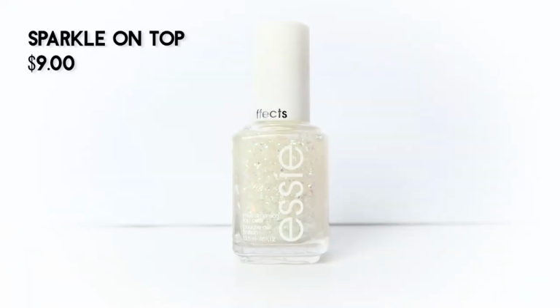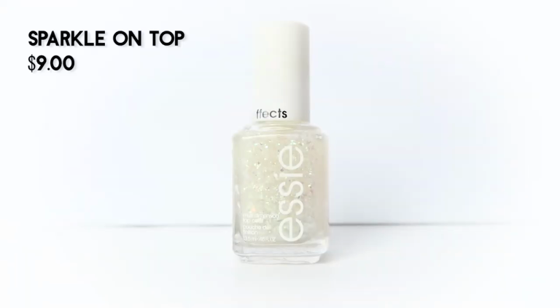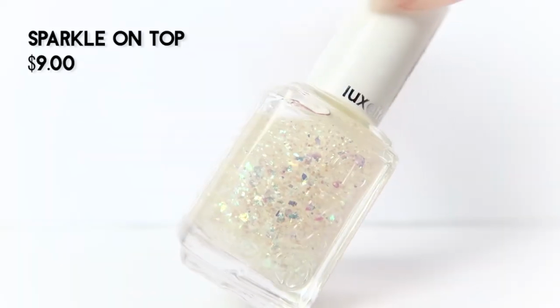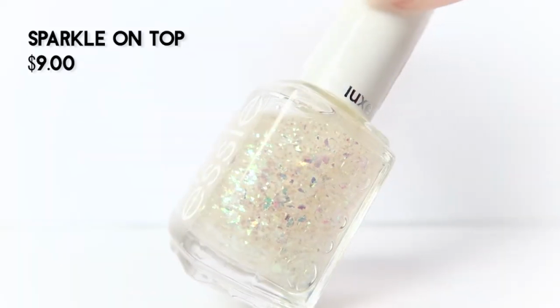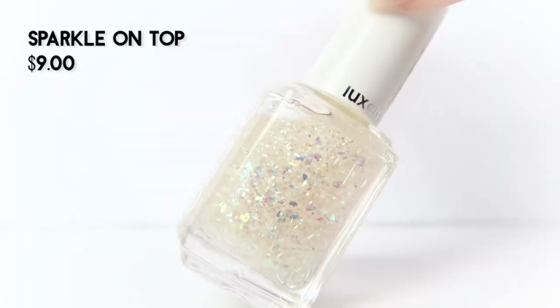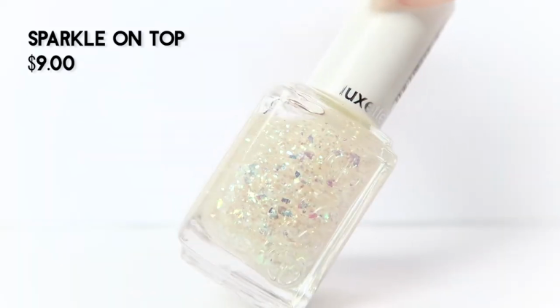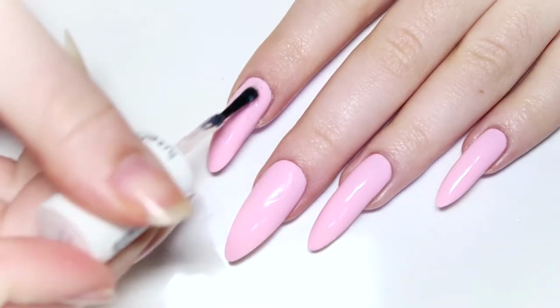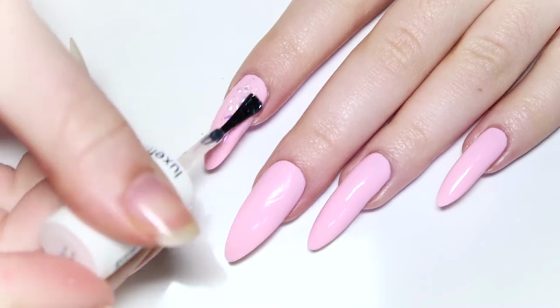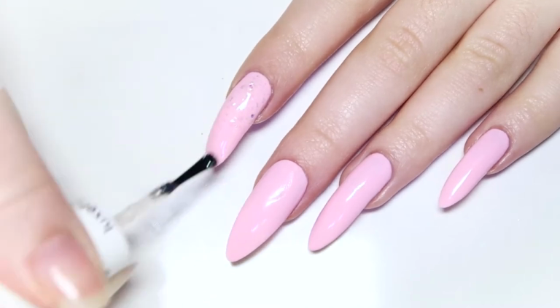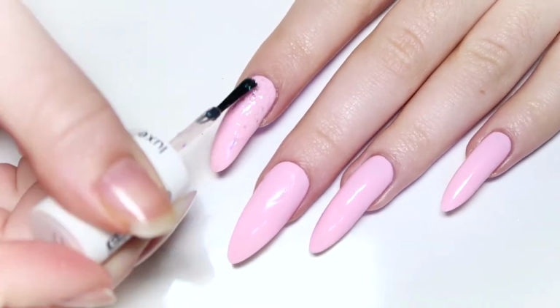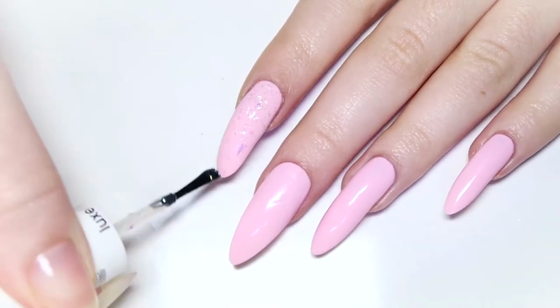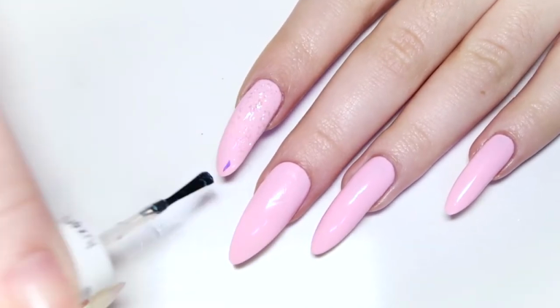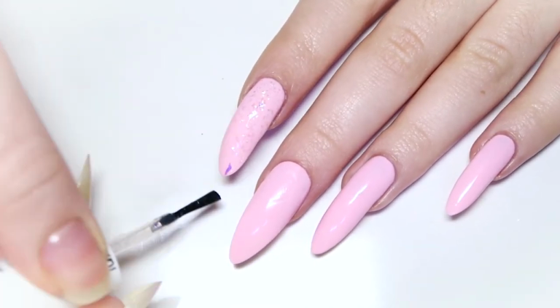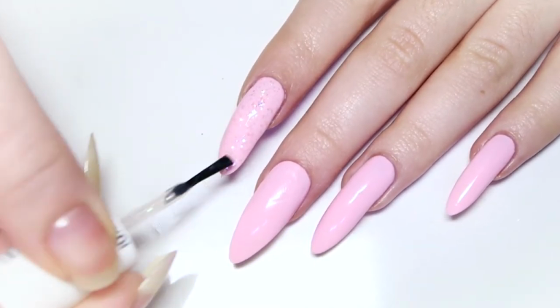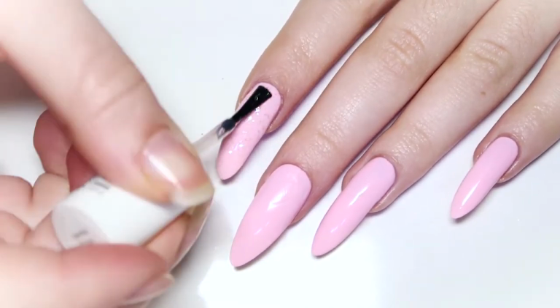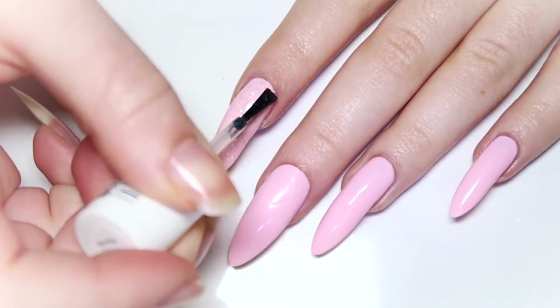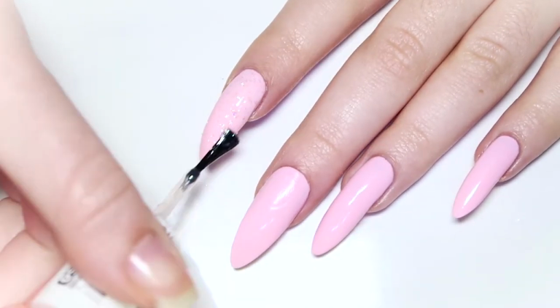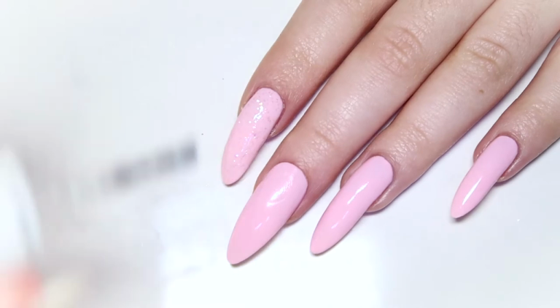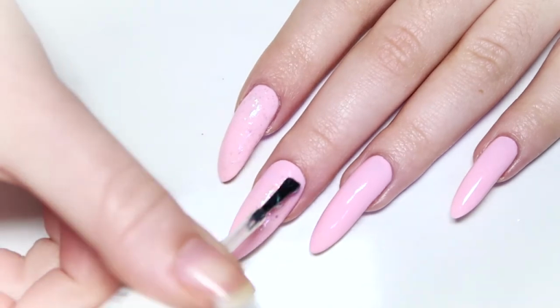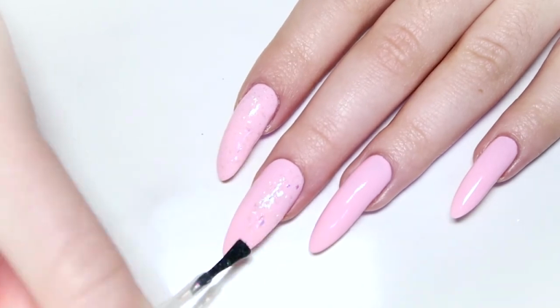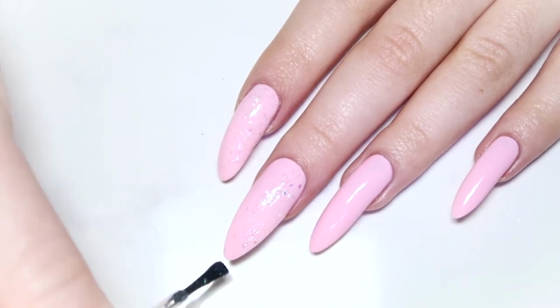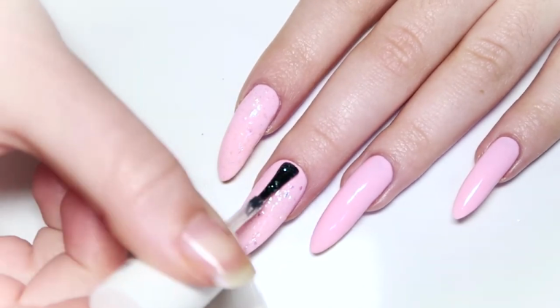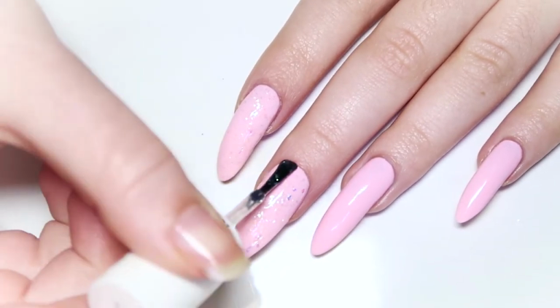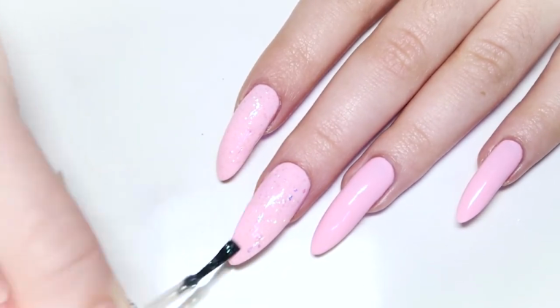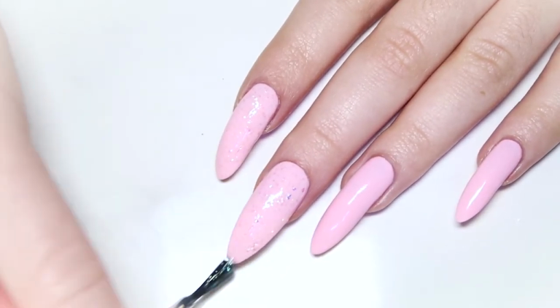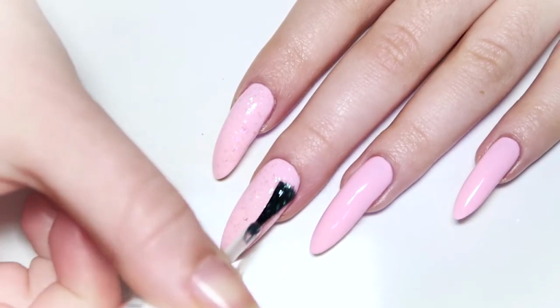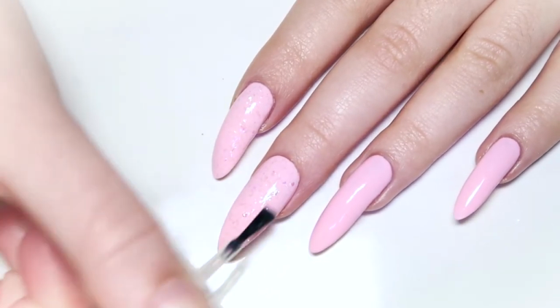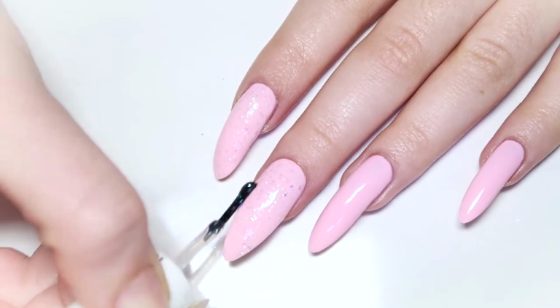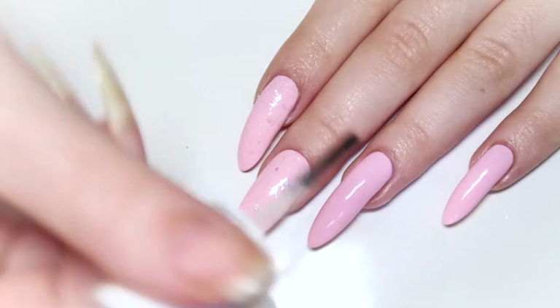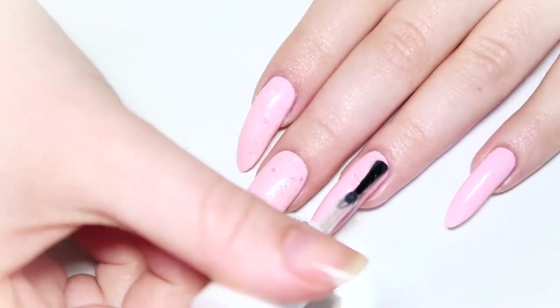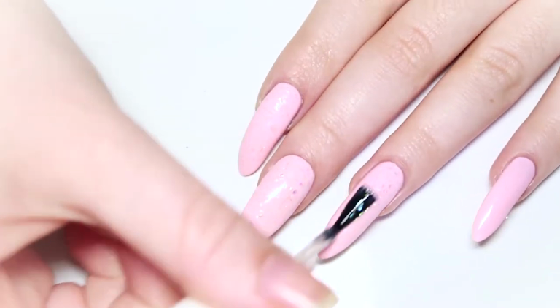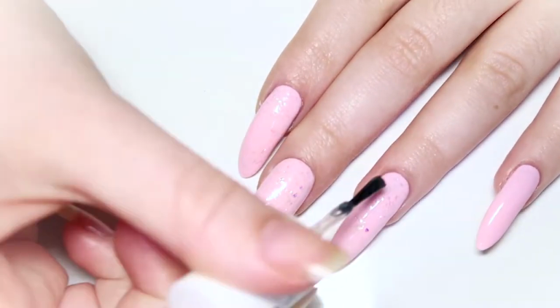Now that our base color is all dry, we're going to go in with Essie's Luxe Effects Sparkle On Top polish. This top coat is full of tiny blue, green, and pink iridescent flakies which will add extra dimension to our base. Just apply a thin coat of this flaky polish to all of your nails.